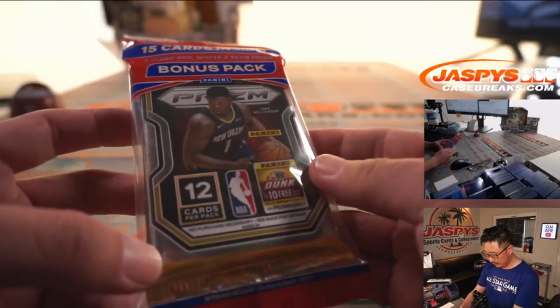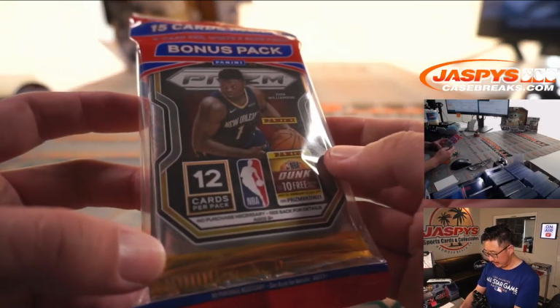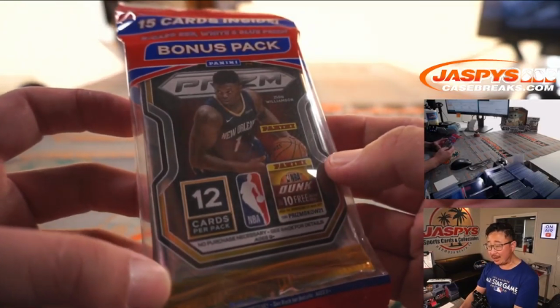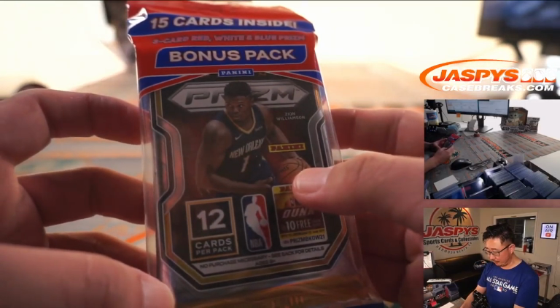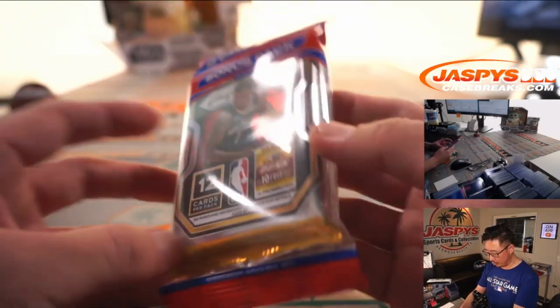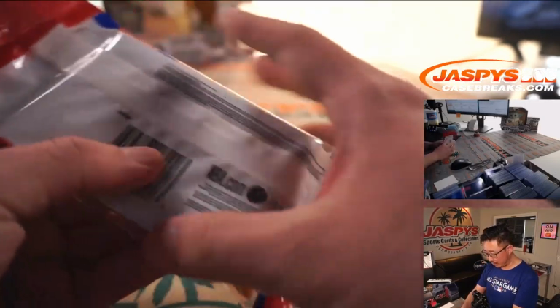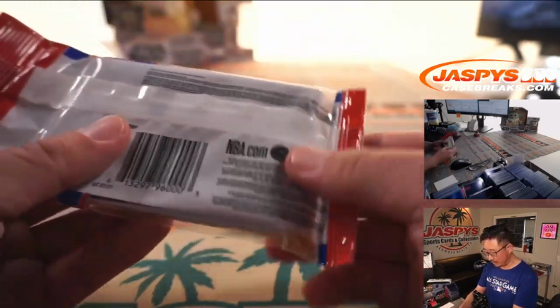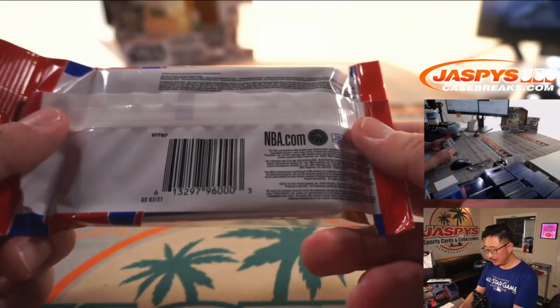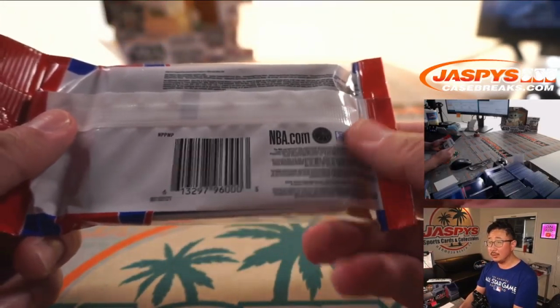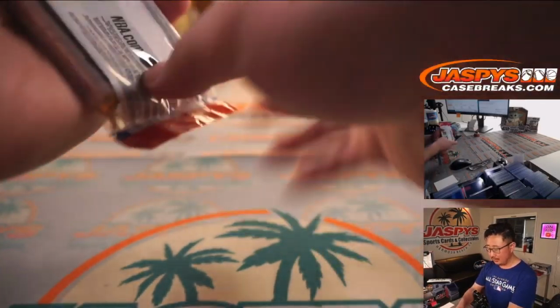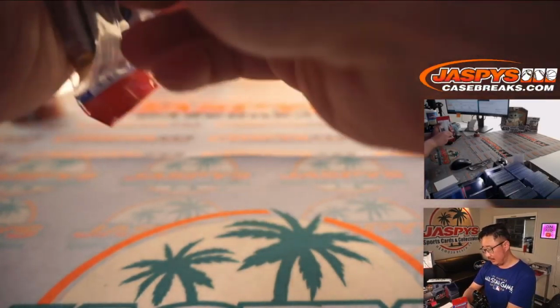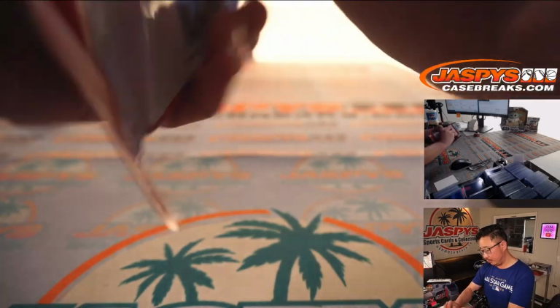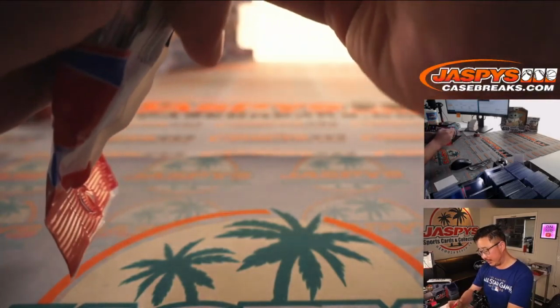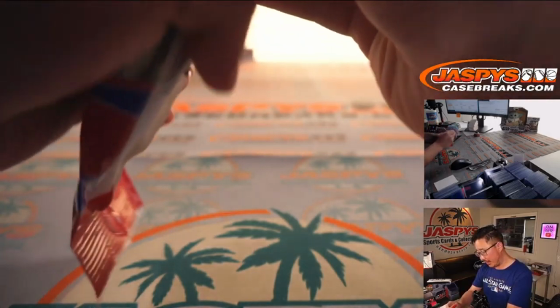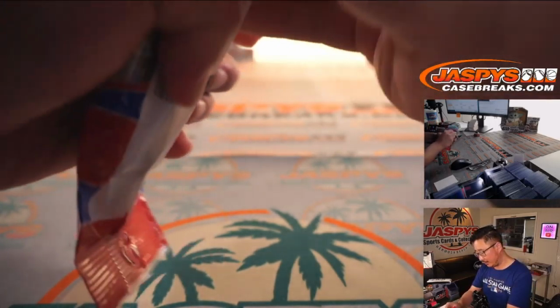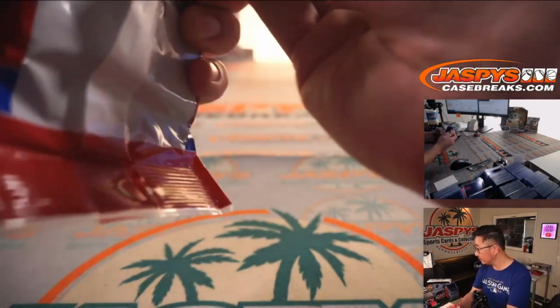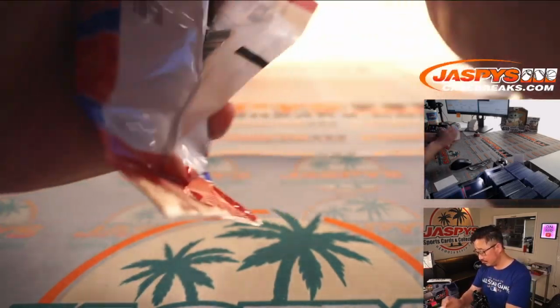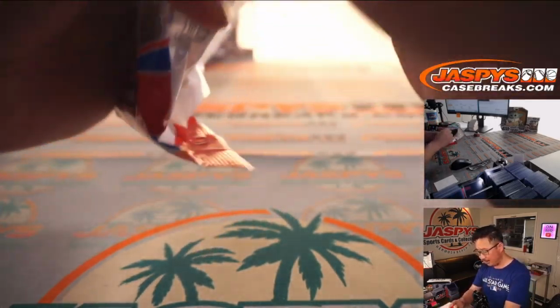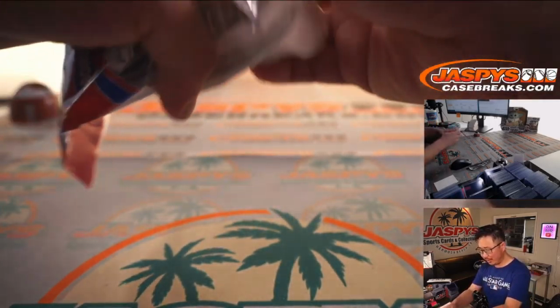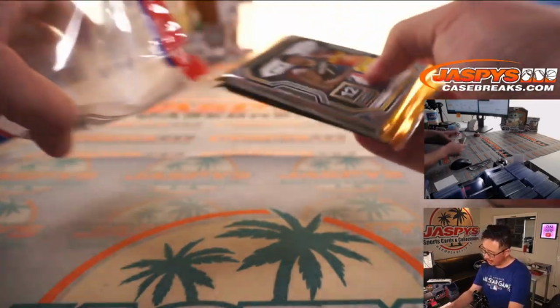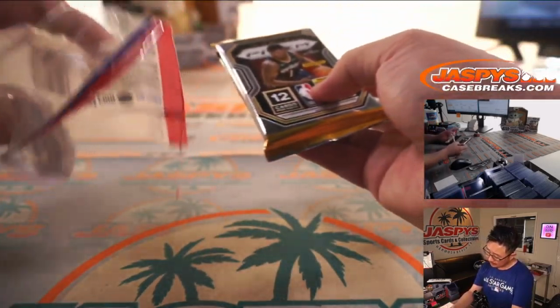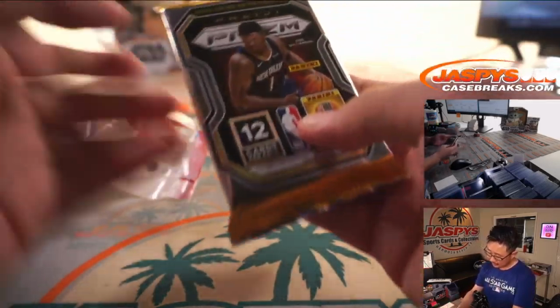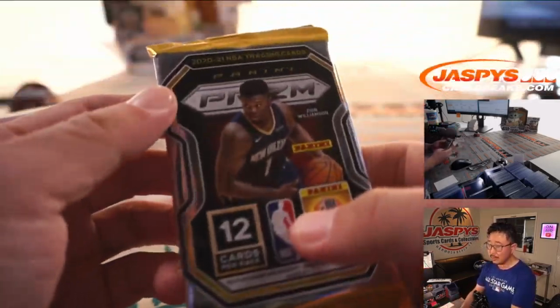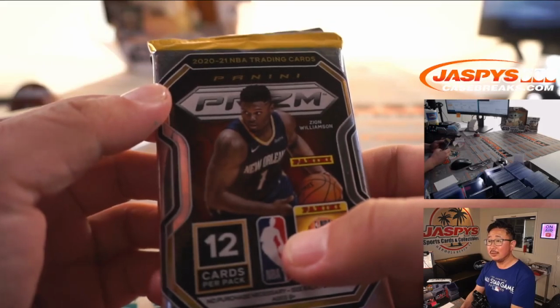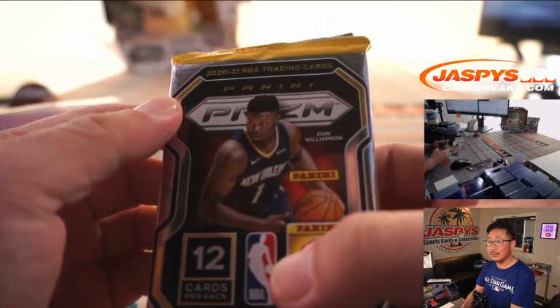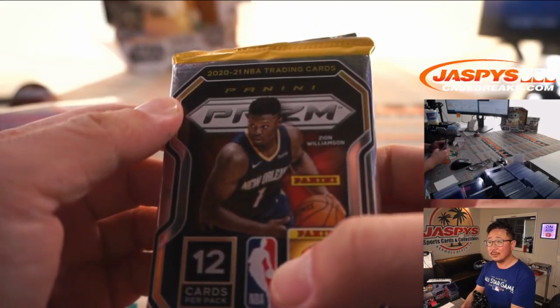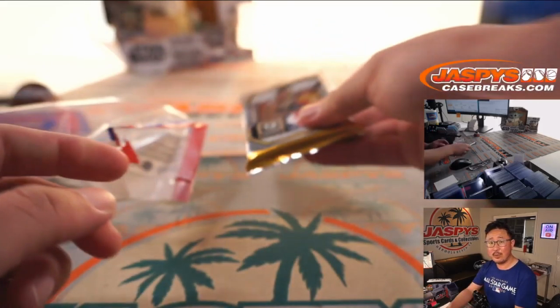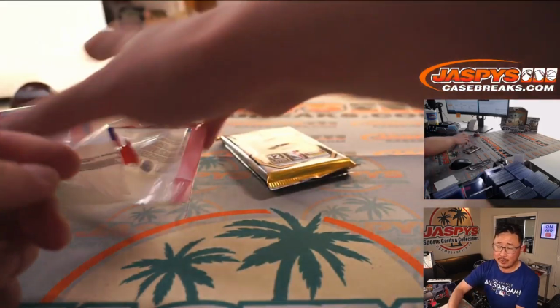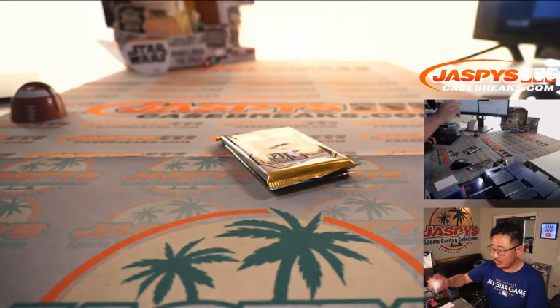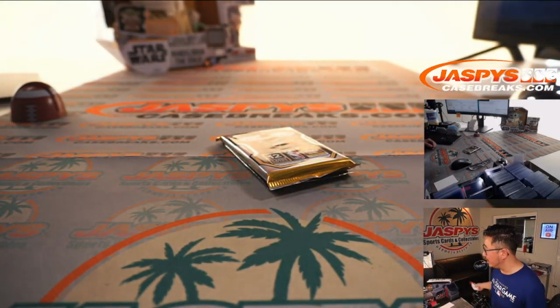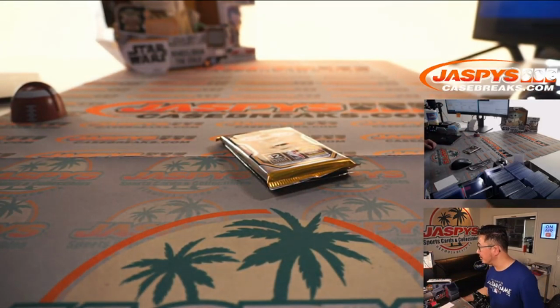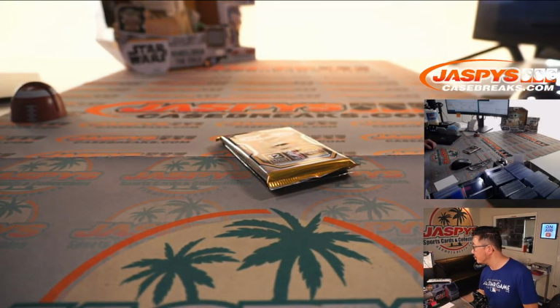There it is. Zion on the front of this 2021 Prism Cello Pack. I don't know when we got our hands on these — maybe while I was at the Nationals they arrived at the shop.